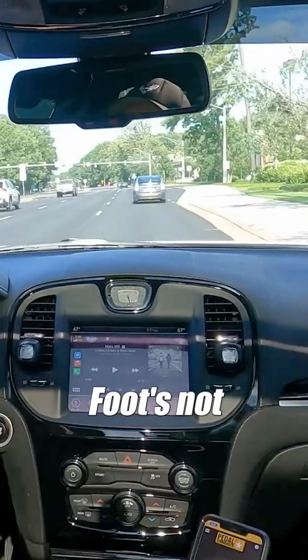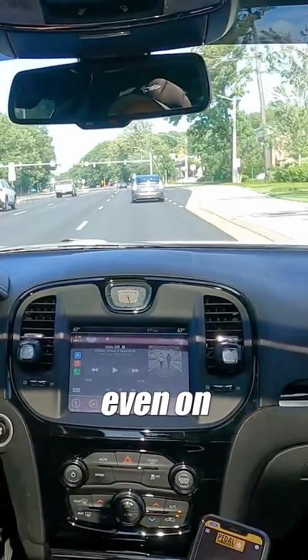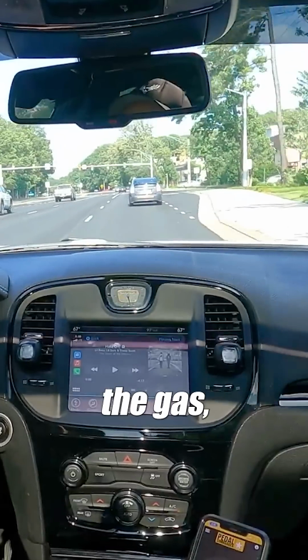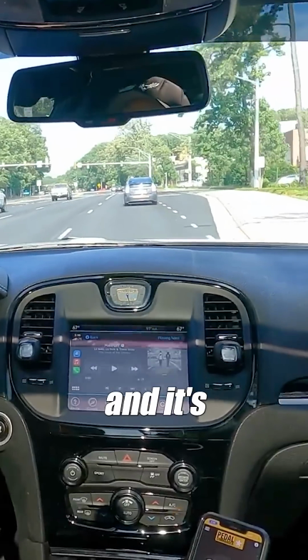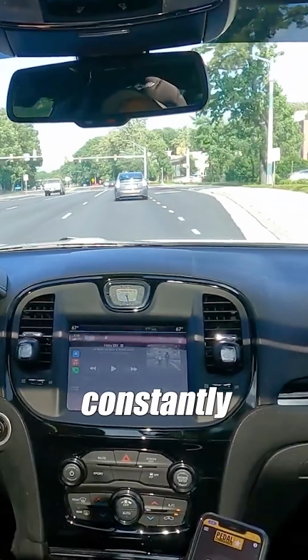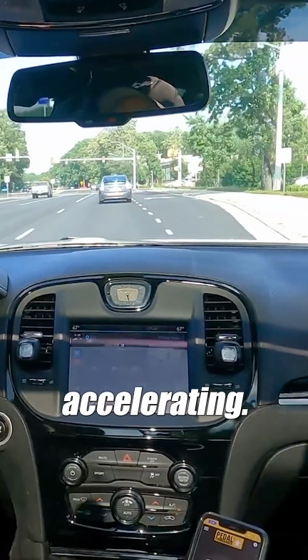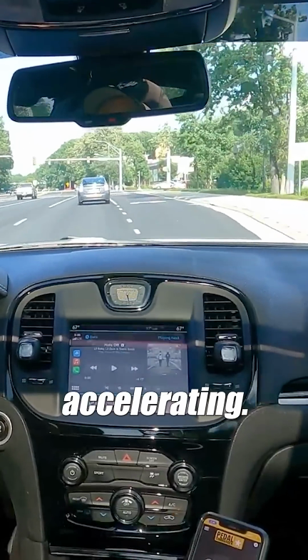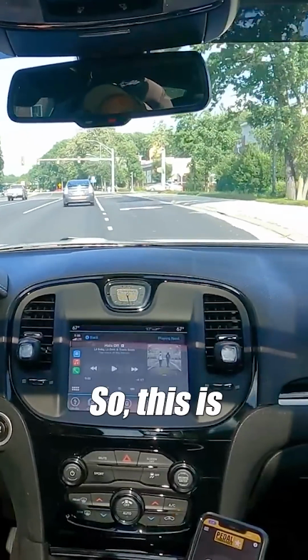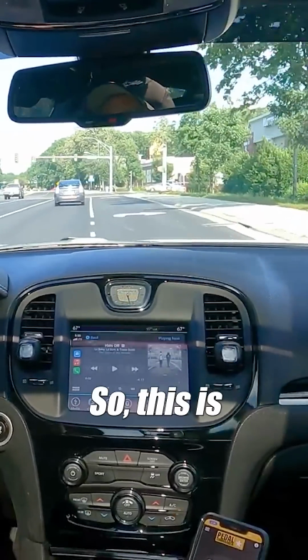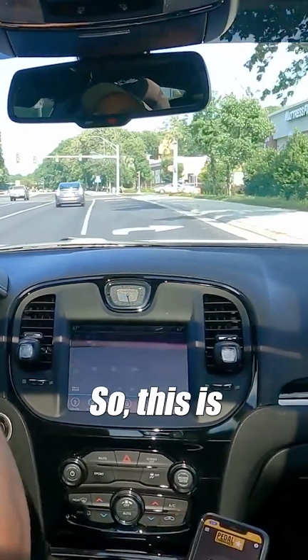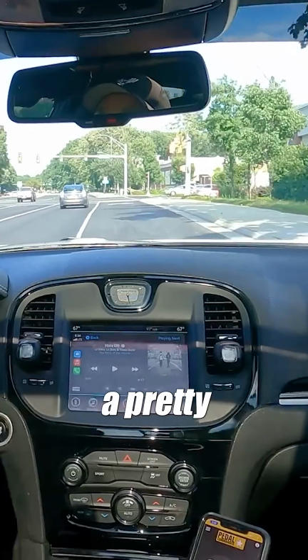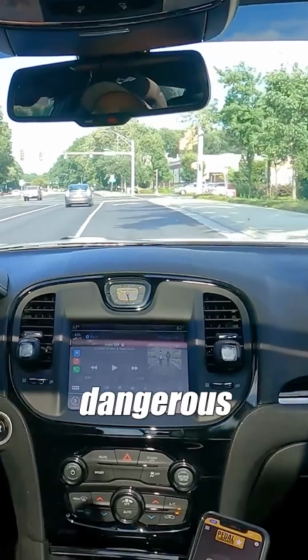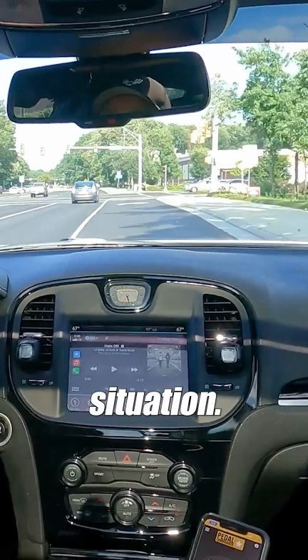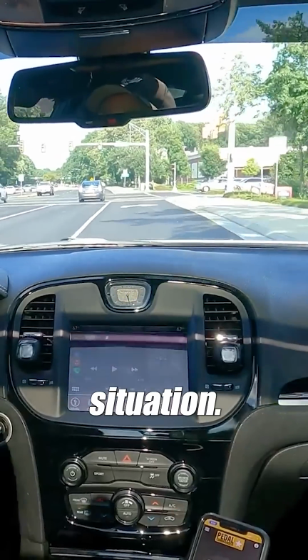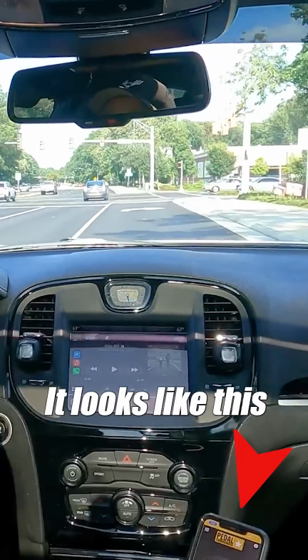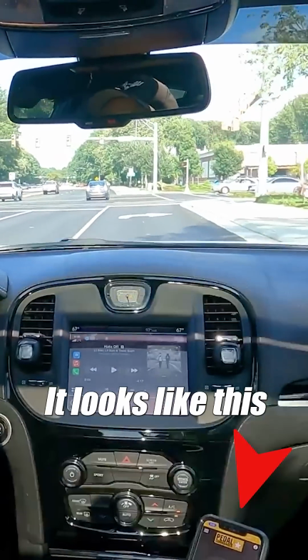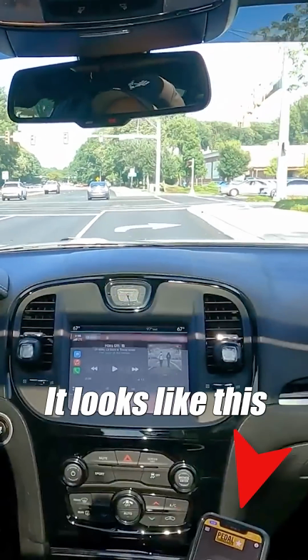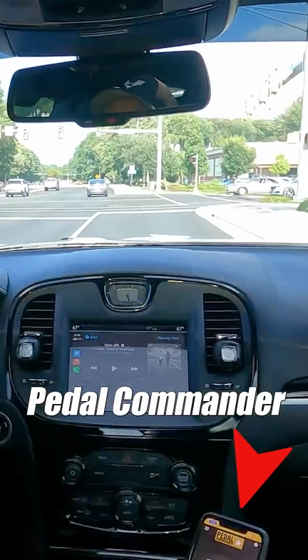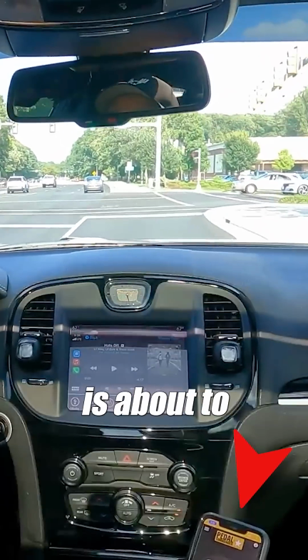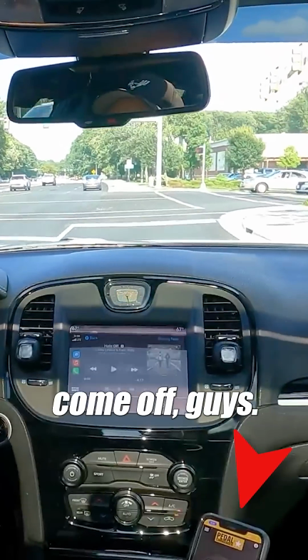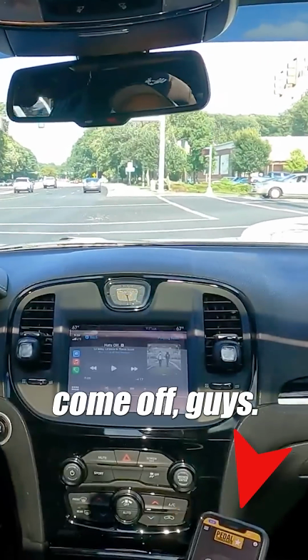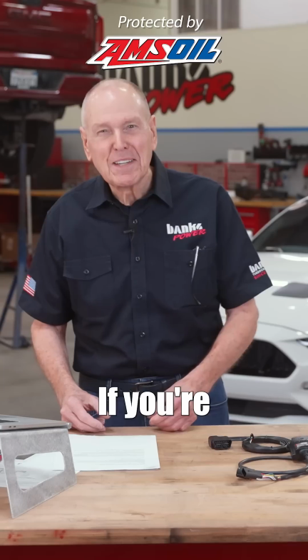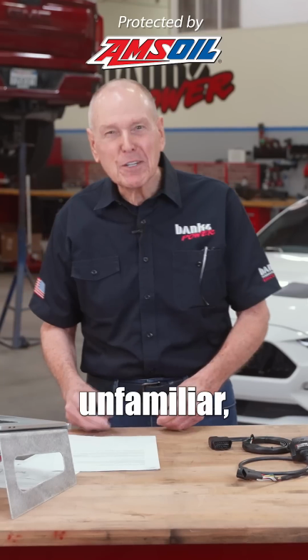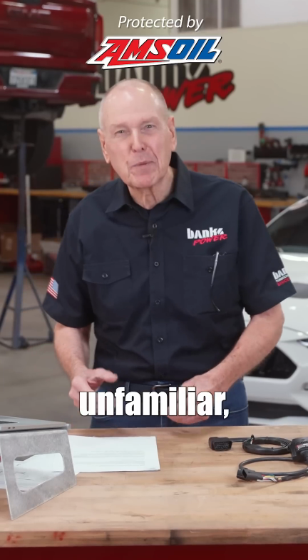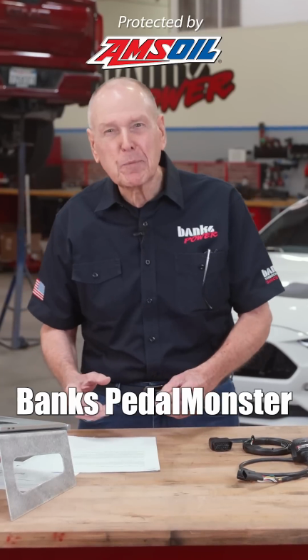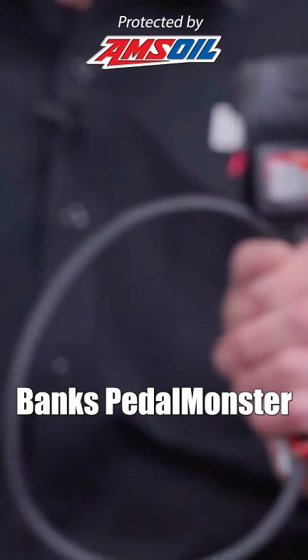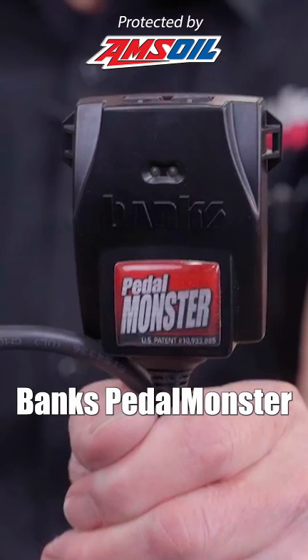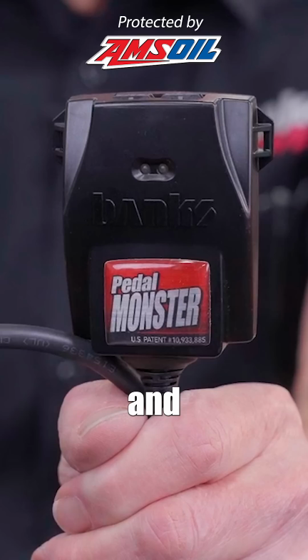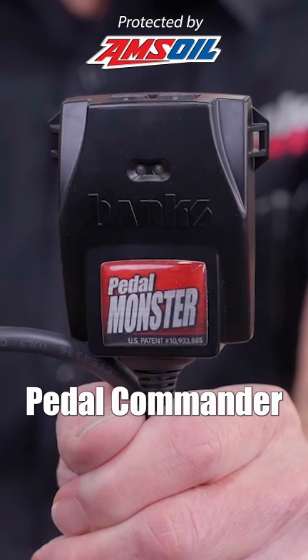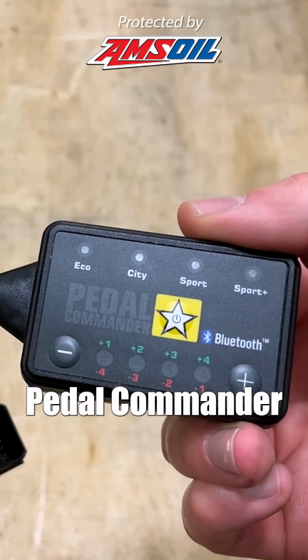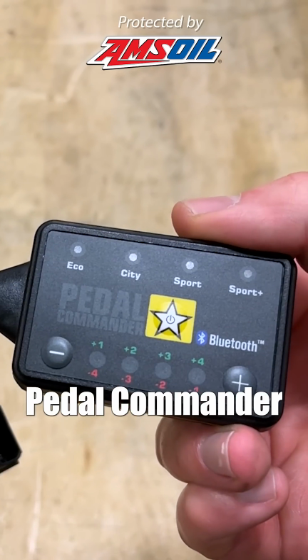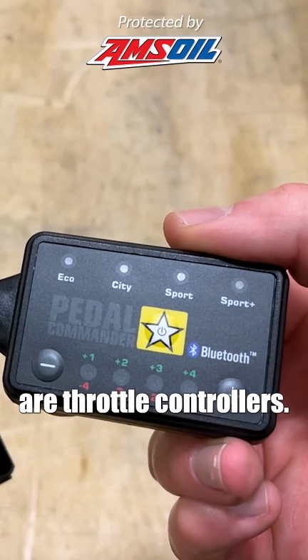The foot's not even on the gas and it's constantly accelerating — this is a pretty dangerous situation. This Pedal Commander is about to come off. If you're unfamiliar, Banks Pedal Monster and Pedal Commander are throttle controllers, and that's where the similarities end.